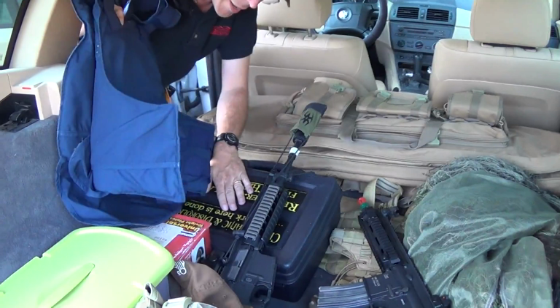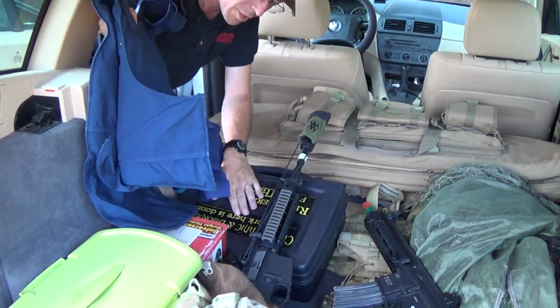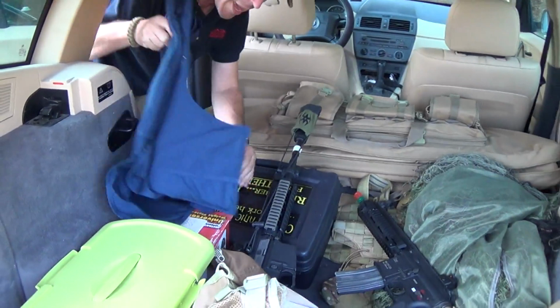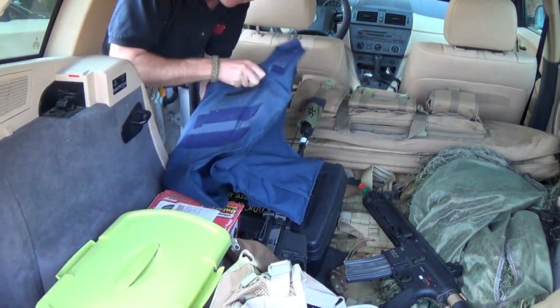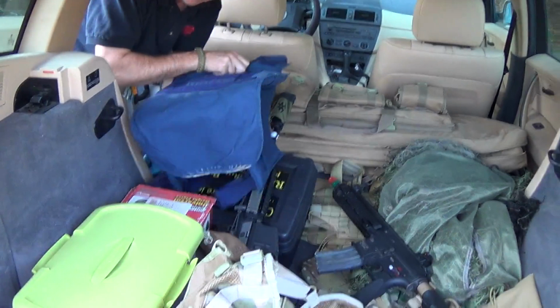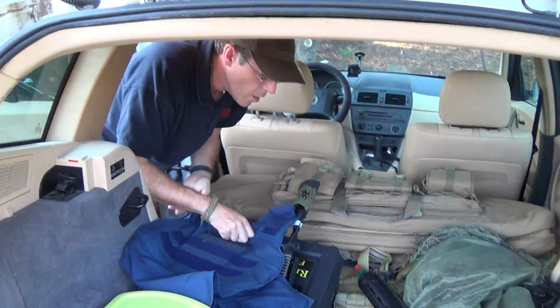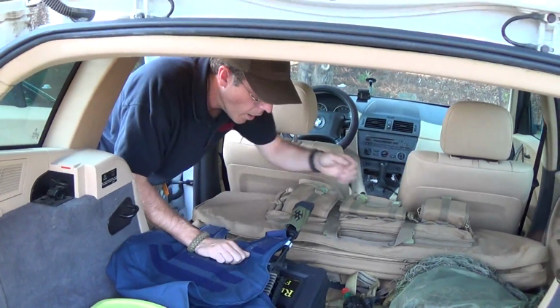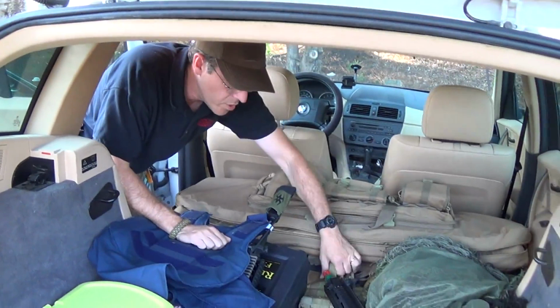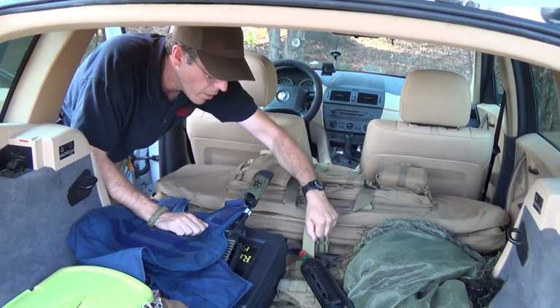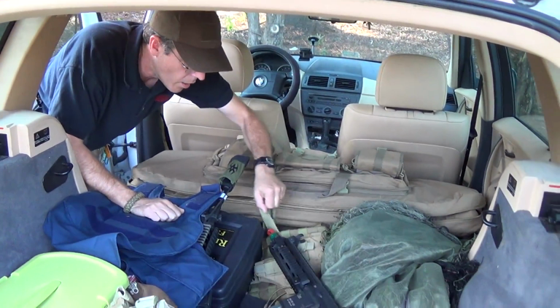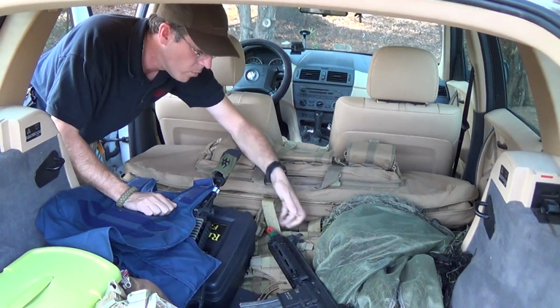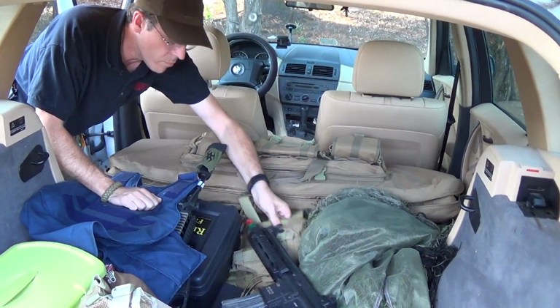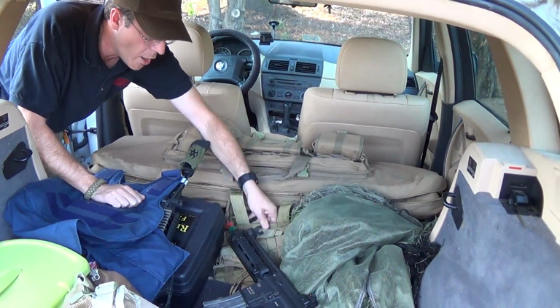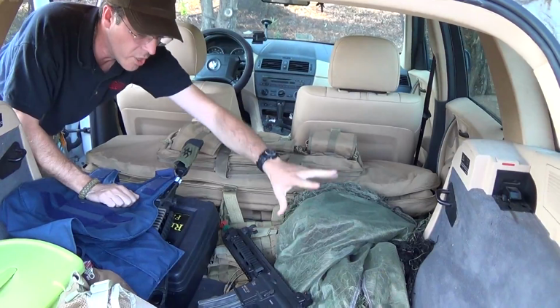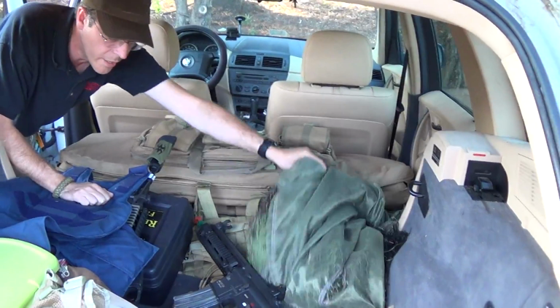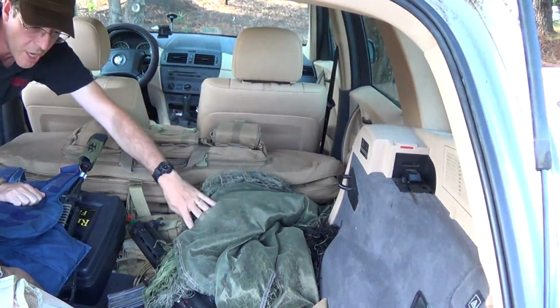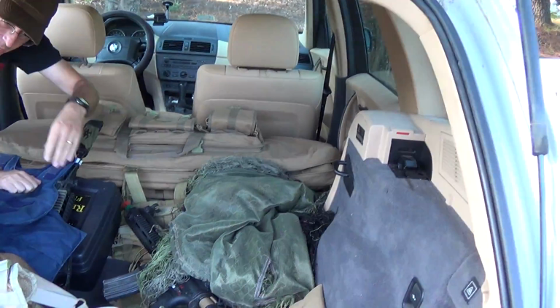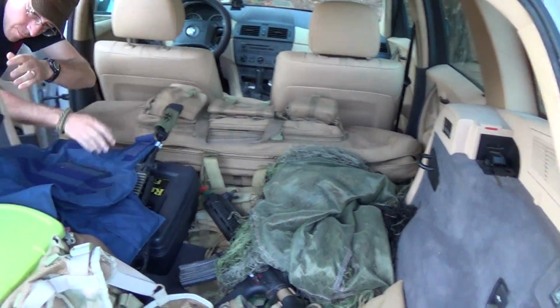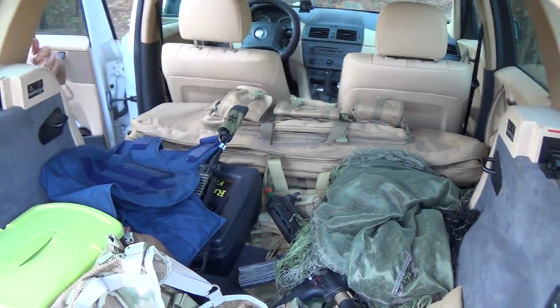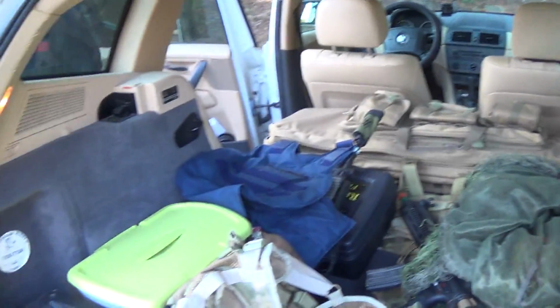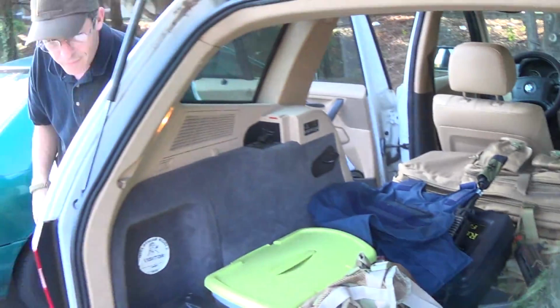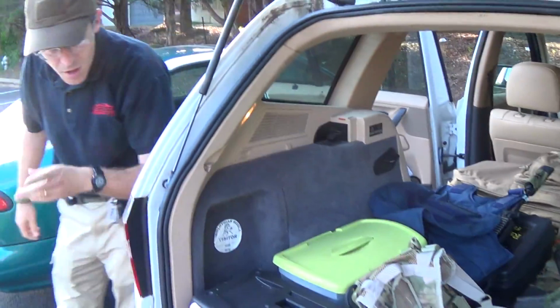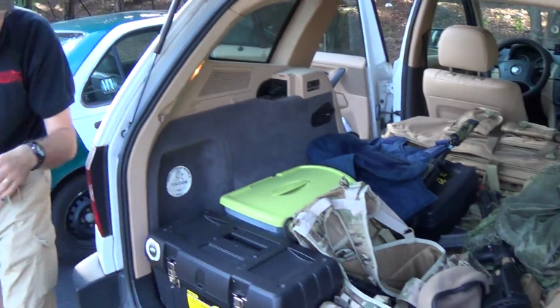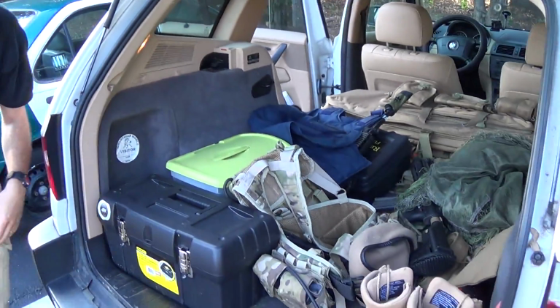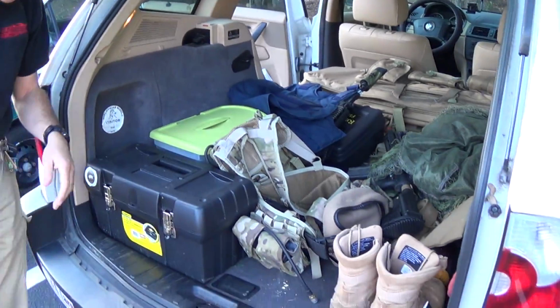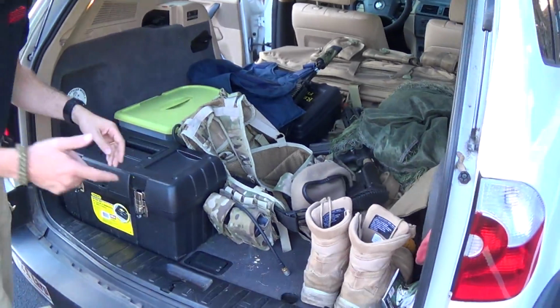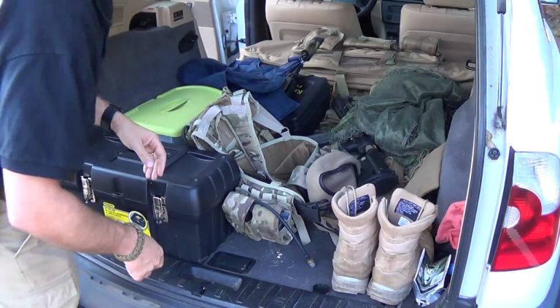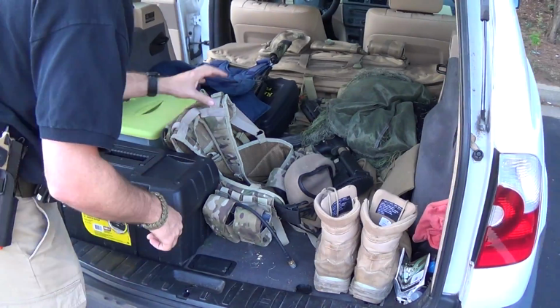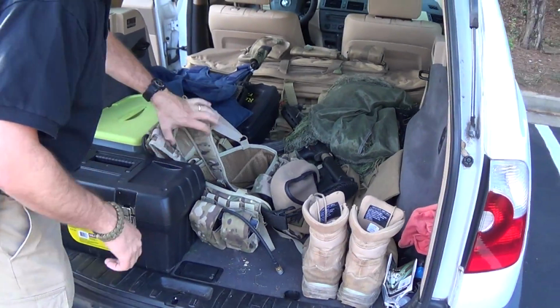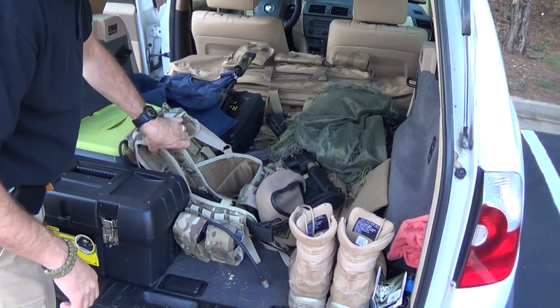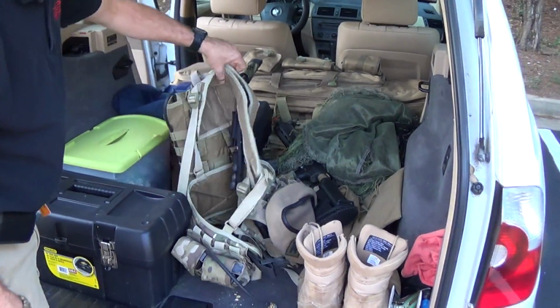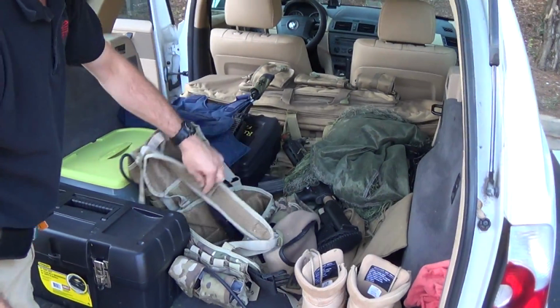Got a bulletproof vest, my pistol case, thigh holster, ghillie jacket, boots, dead rags, tanks, my H harness.